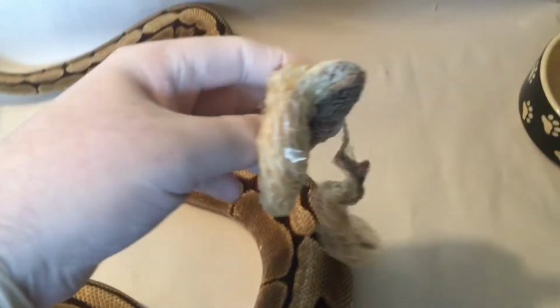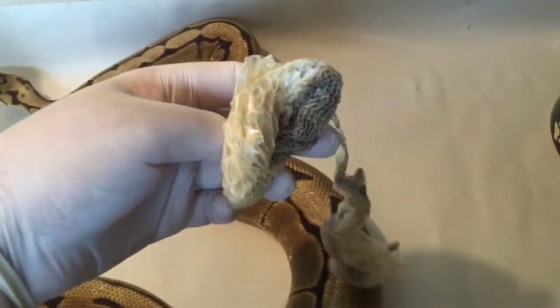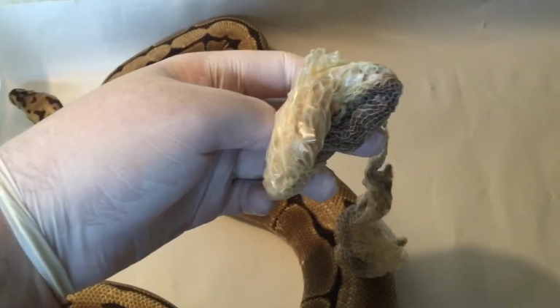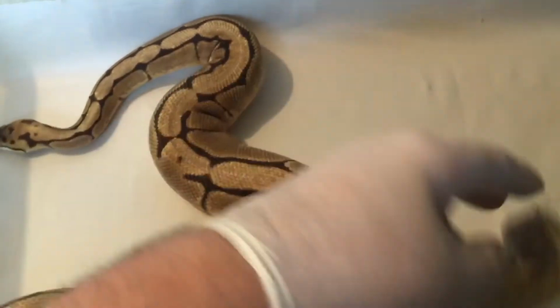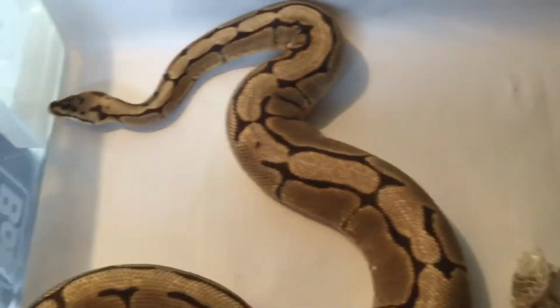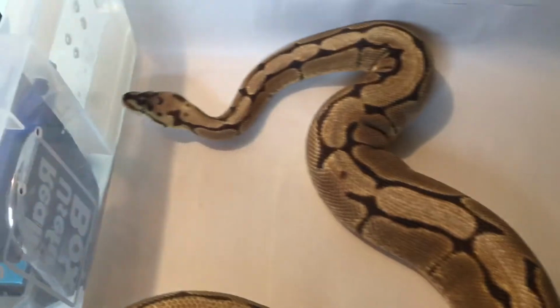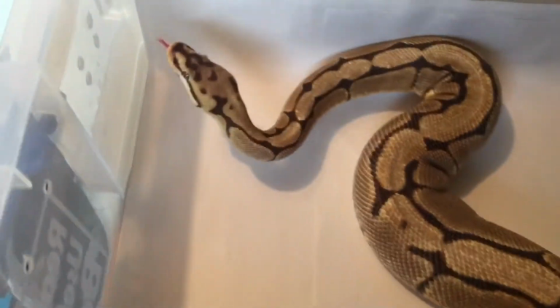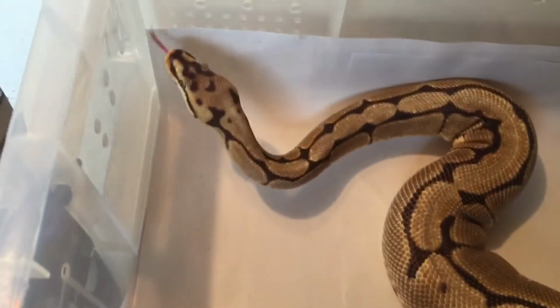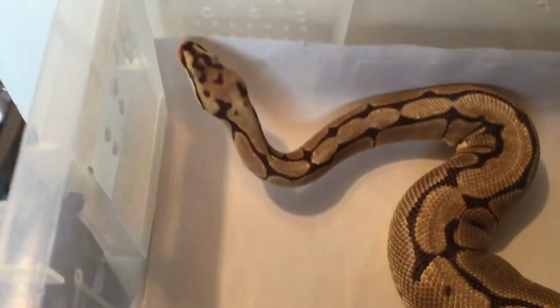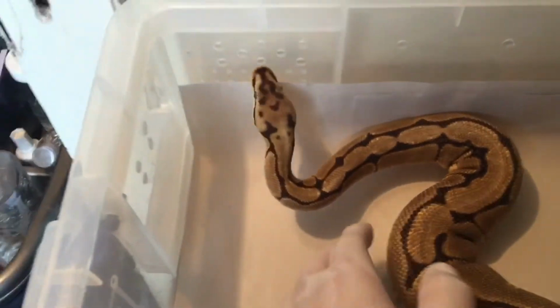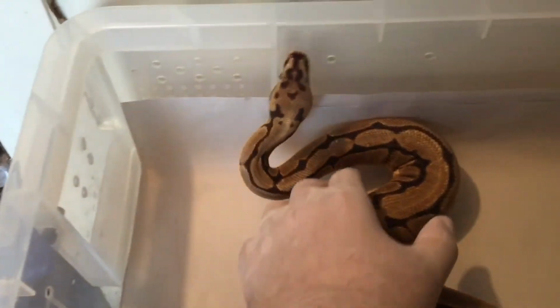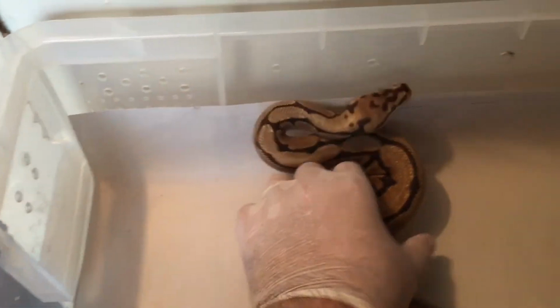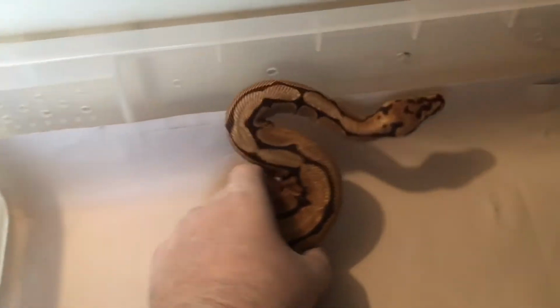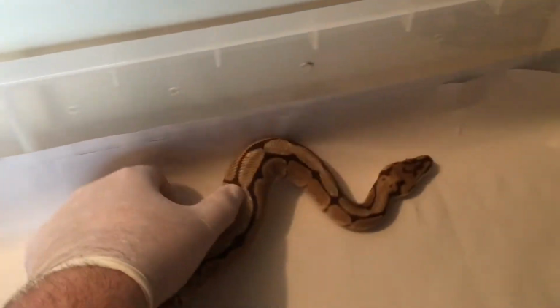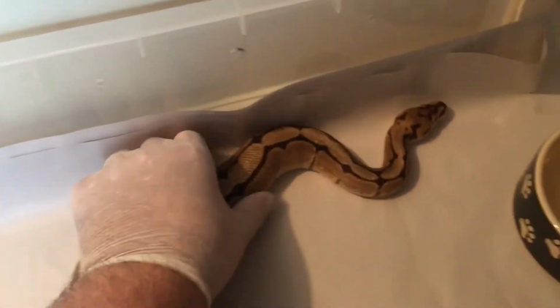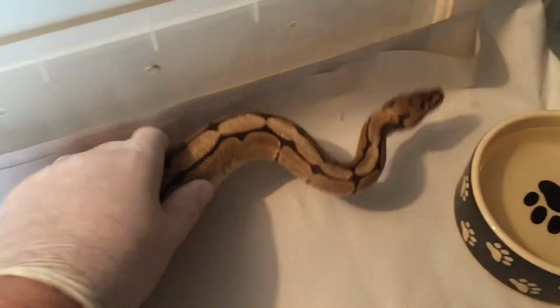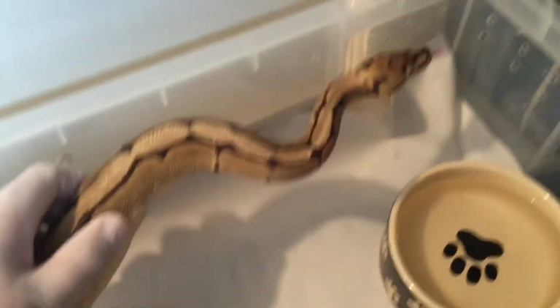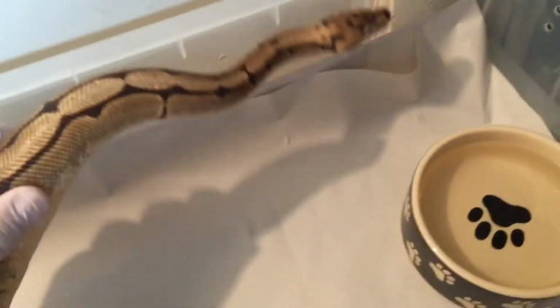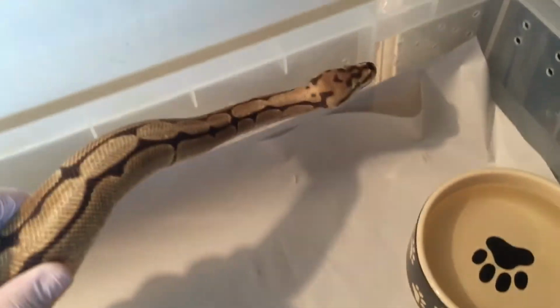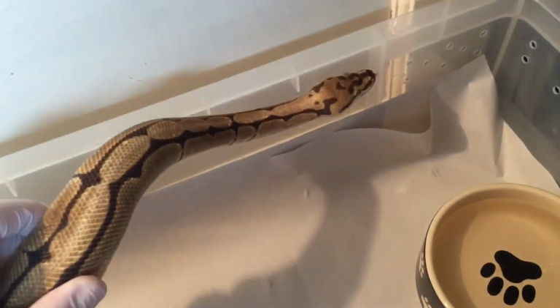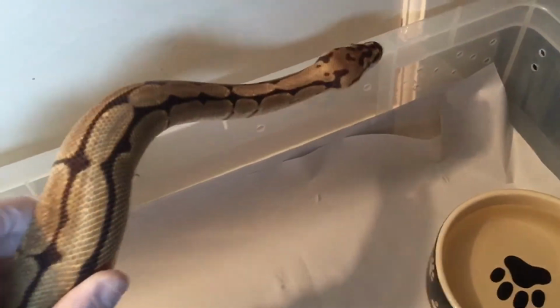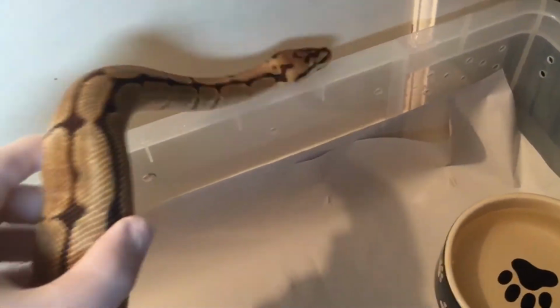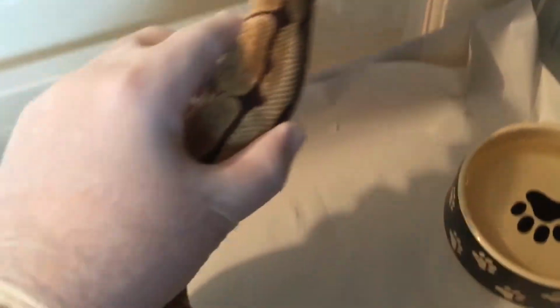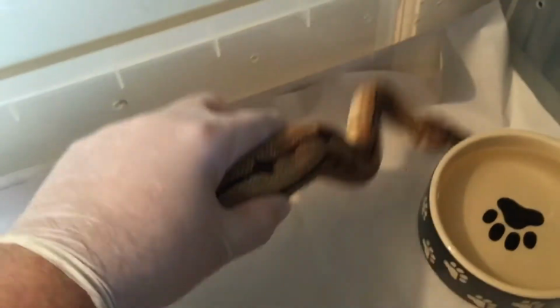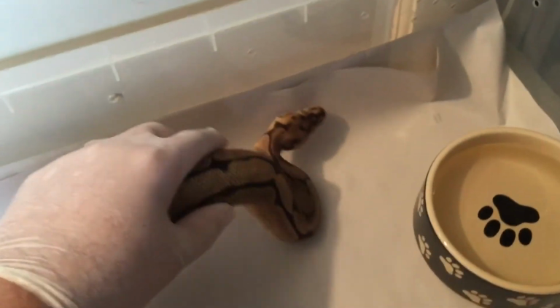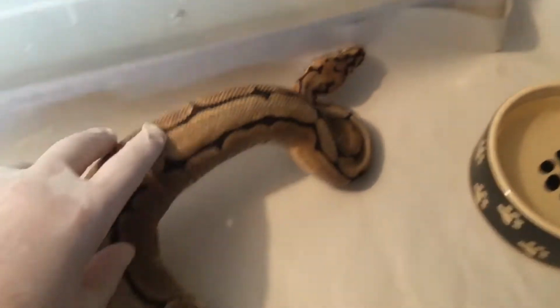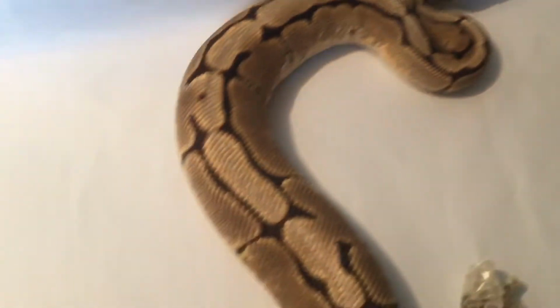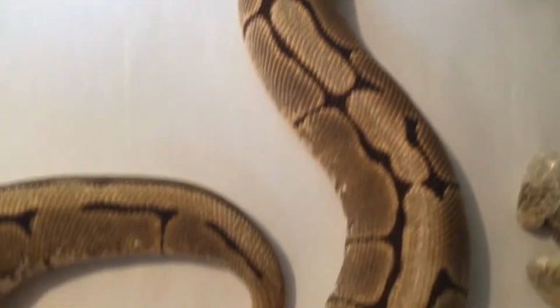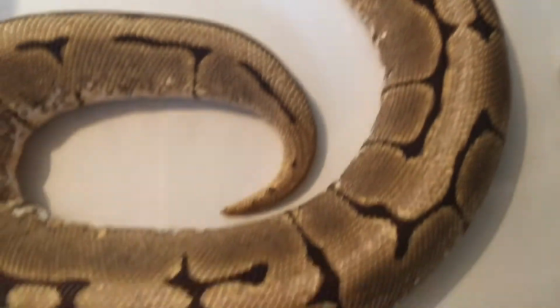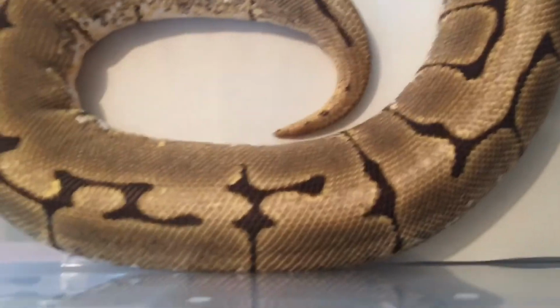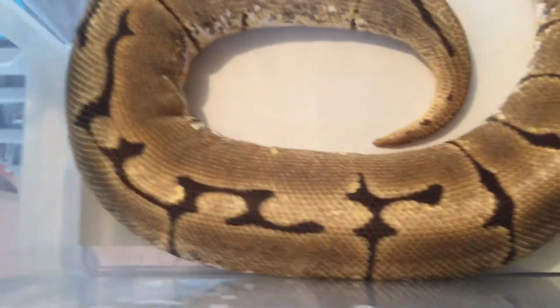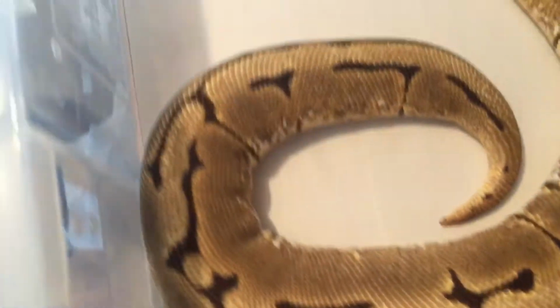A pre-lay shed of this big girl. Look at her — absolutely stunning. Stunning big girl. She looks like she's loaded anyway.